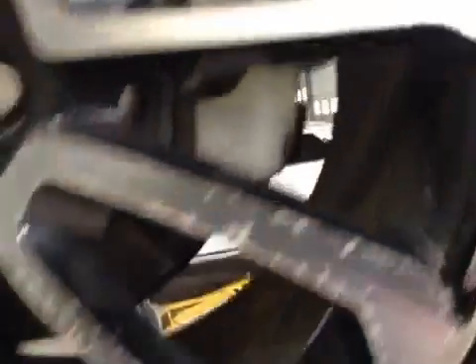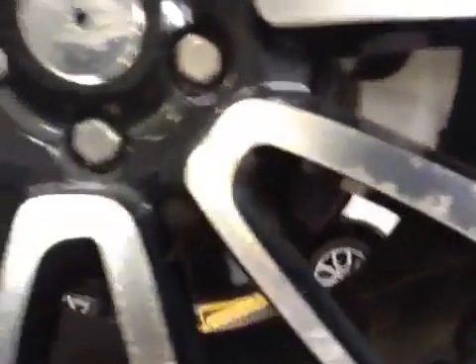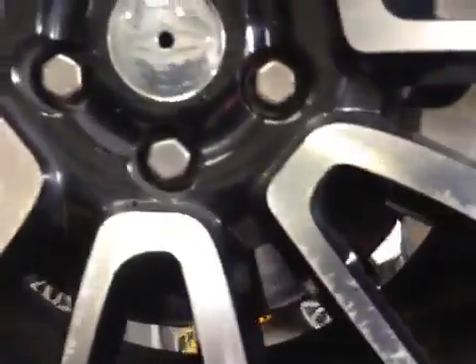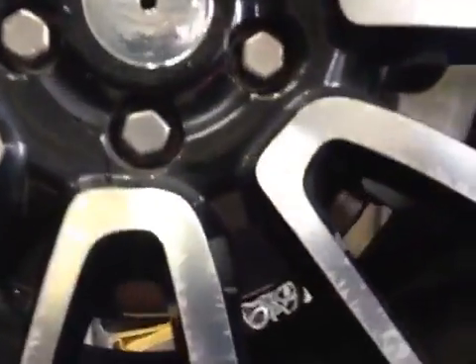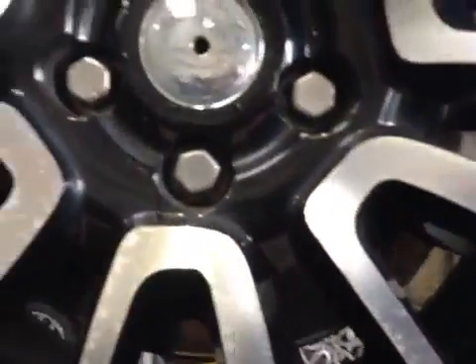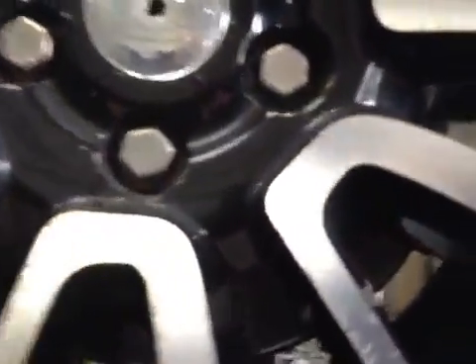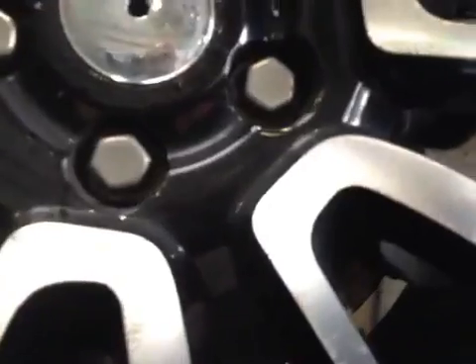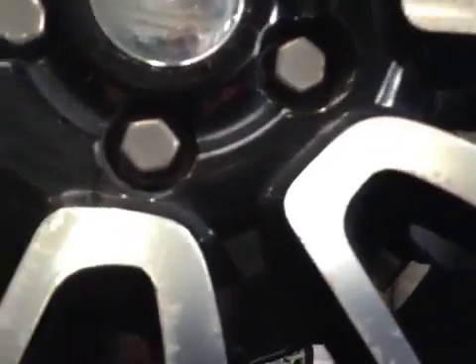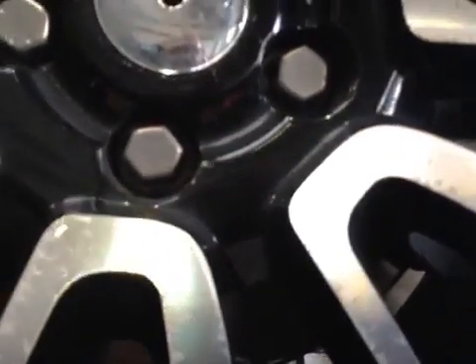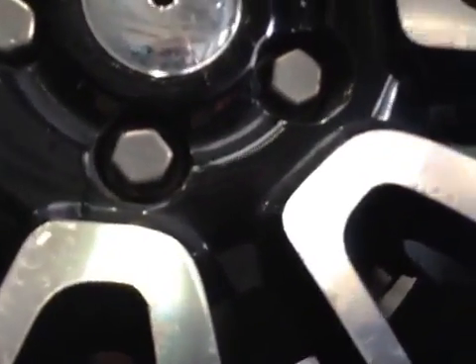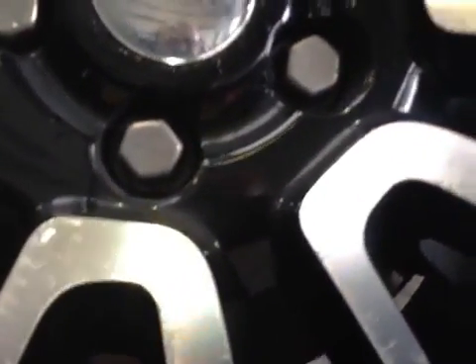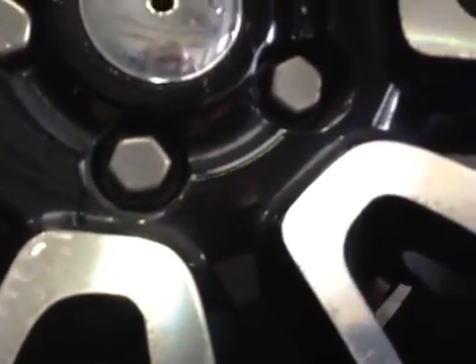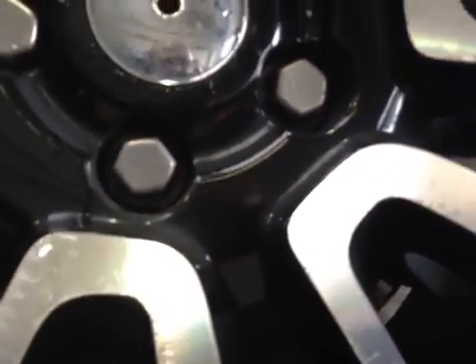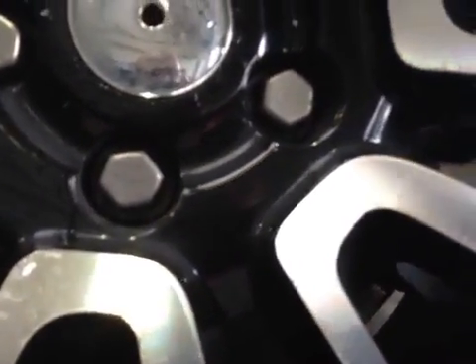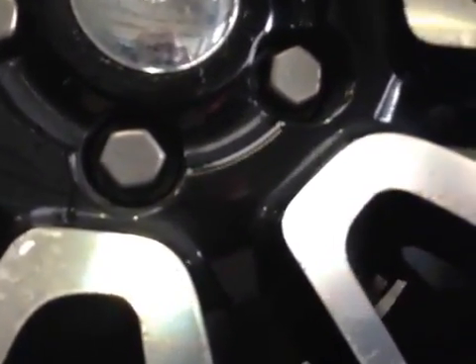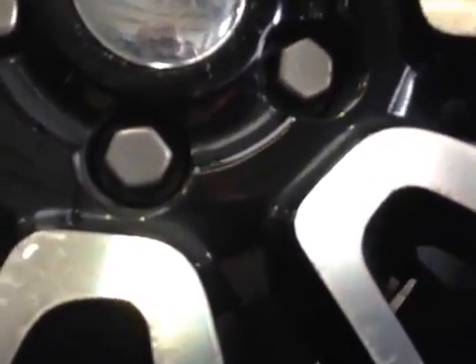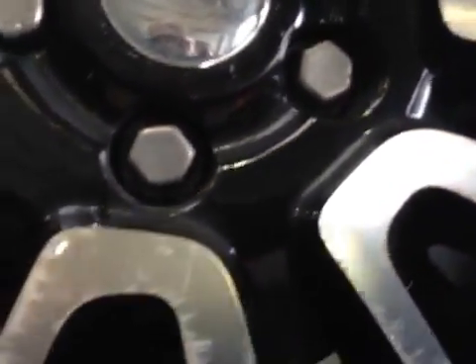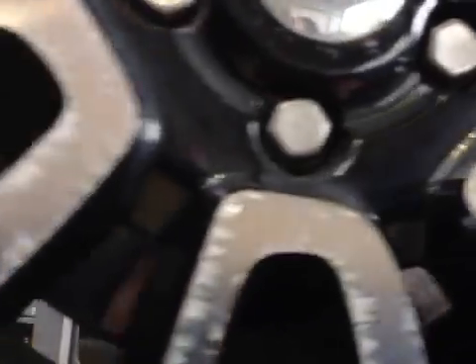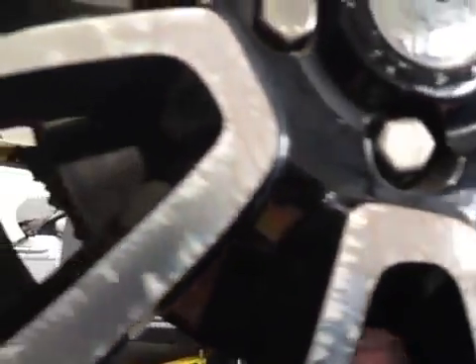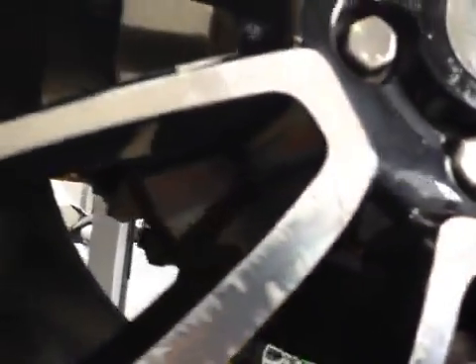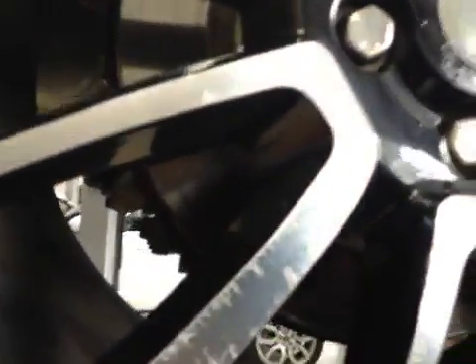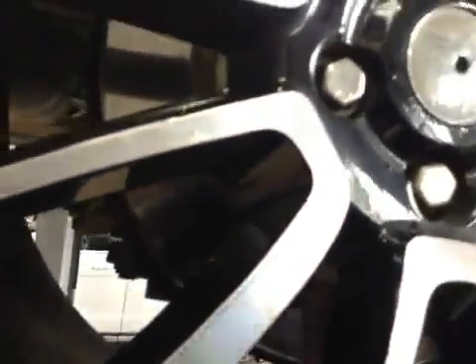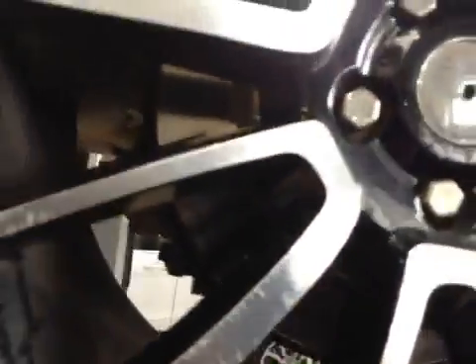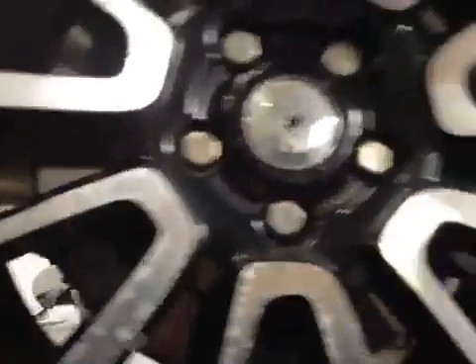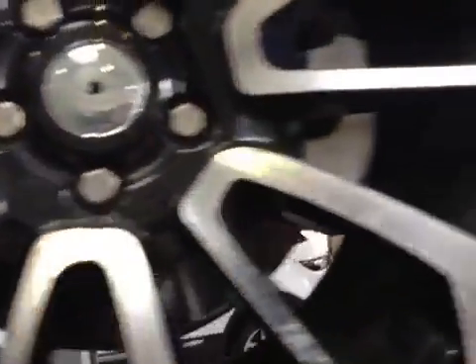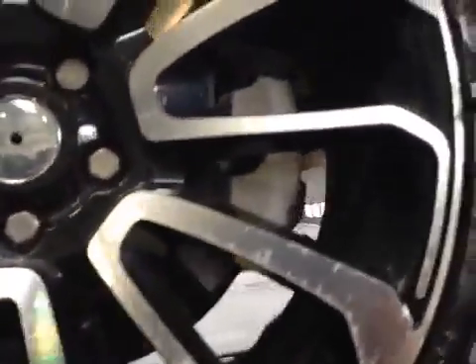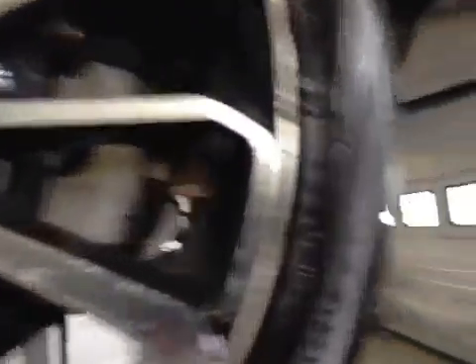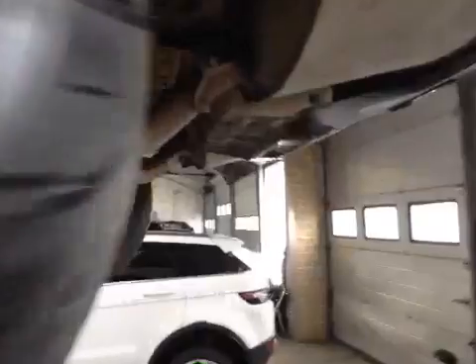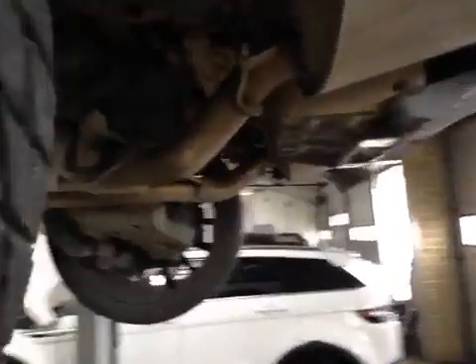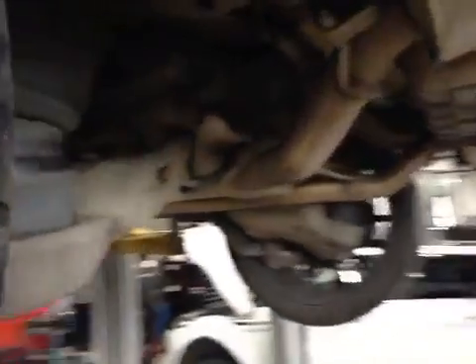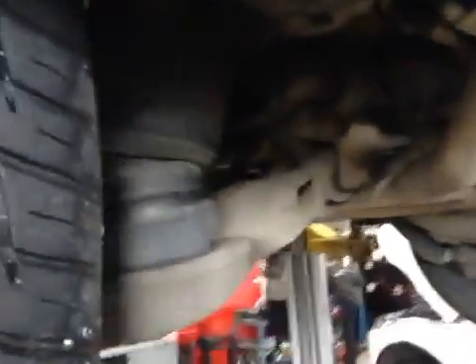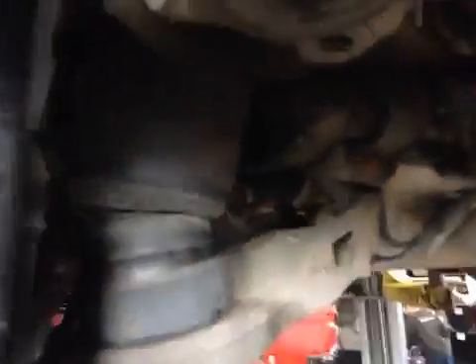Your rear brake pads have approximately 6mm of material left and the discs are in a serviceable condition at this time. They do have a slight wear lip, but as I say they are serviceable at this time. Your rear suspension,